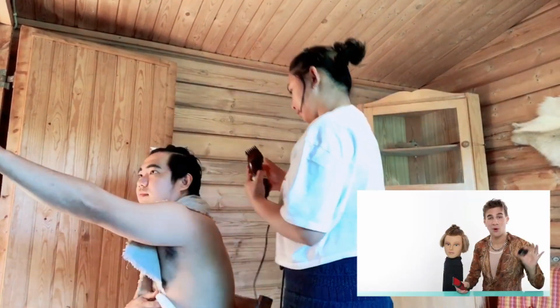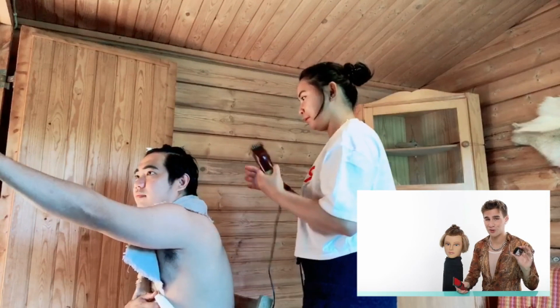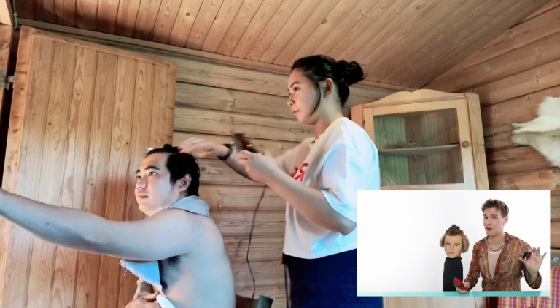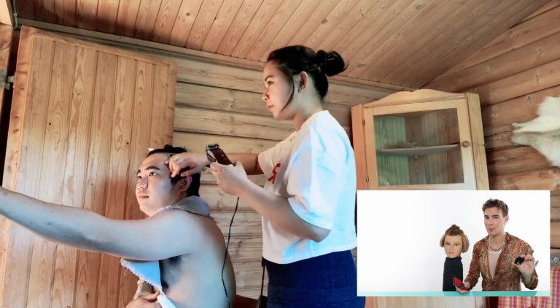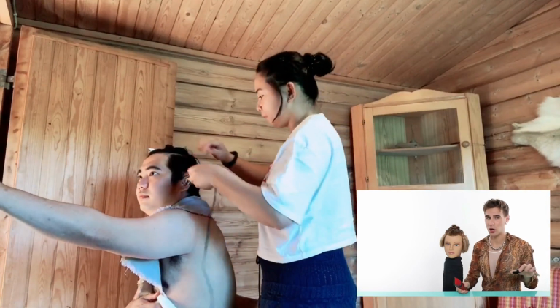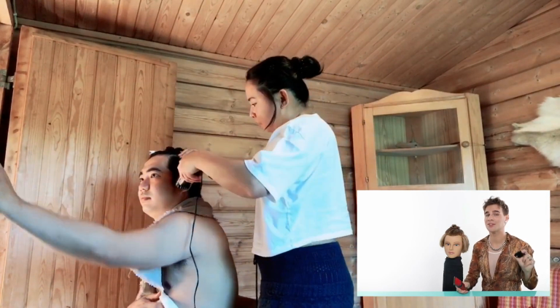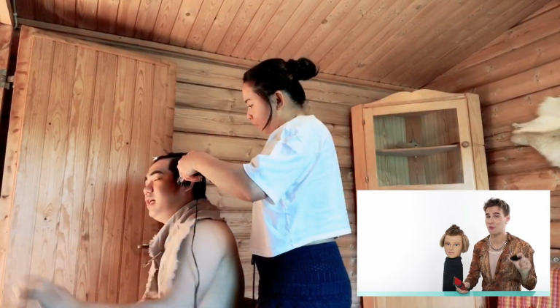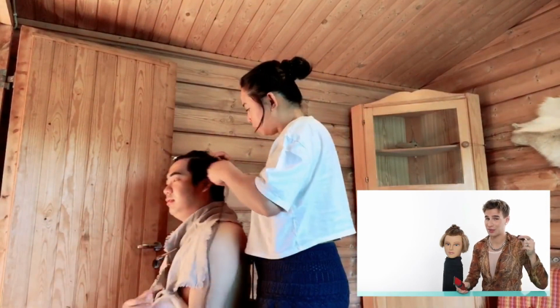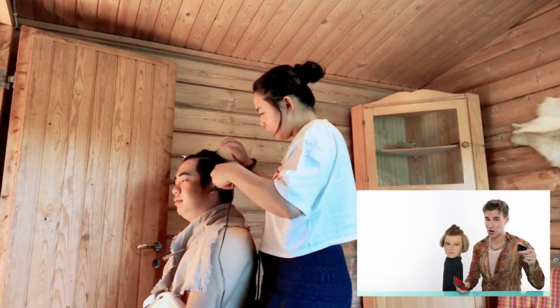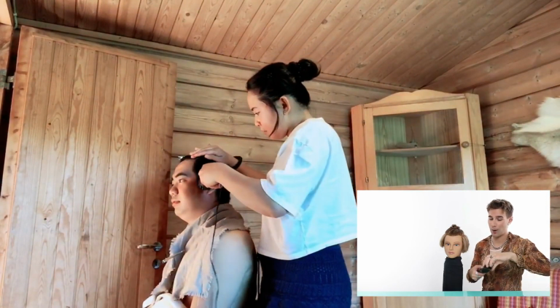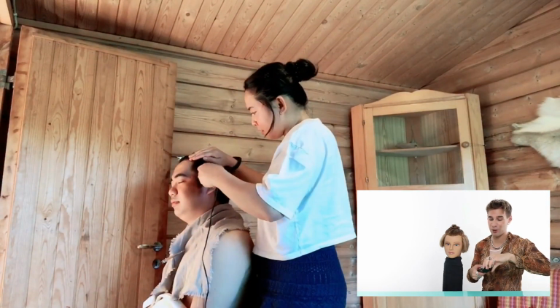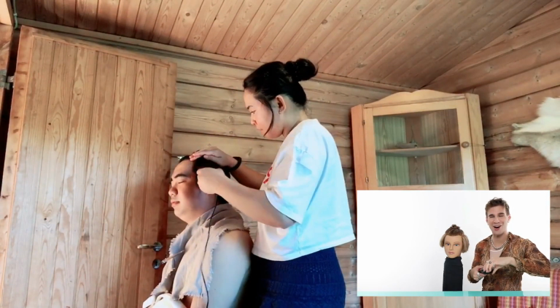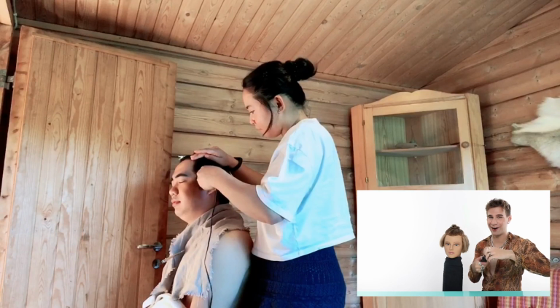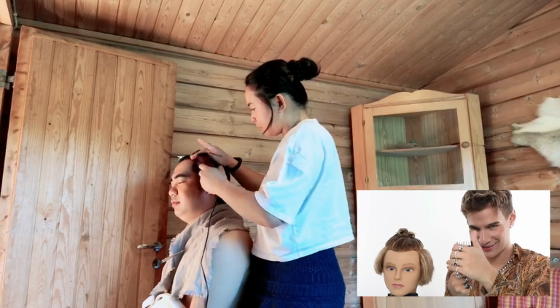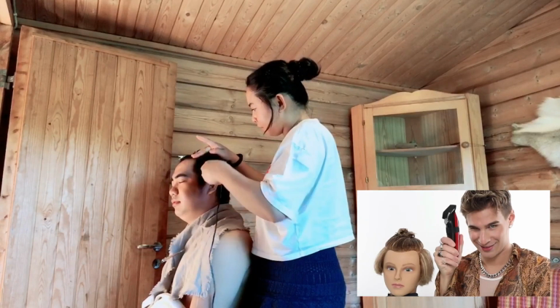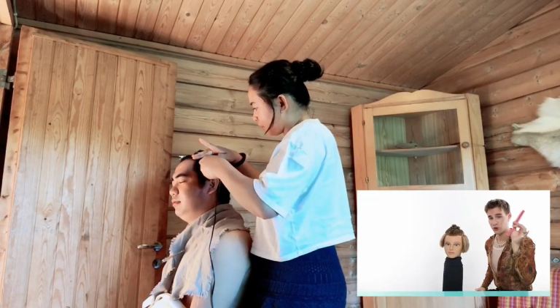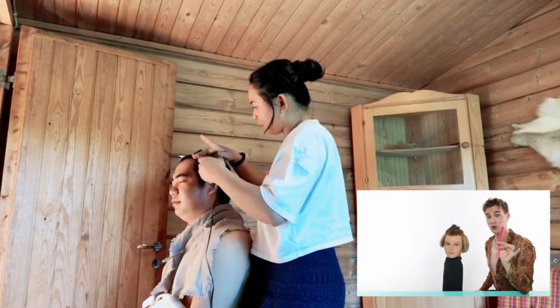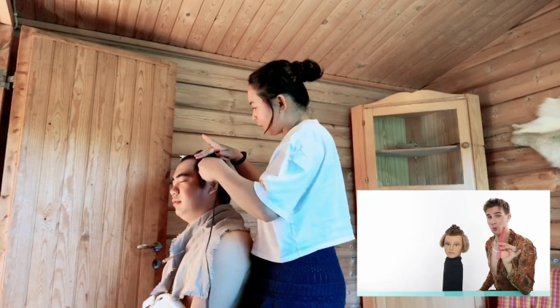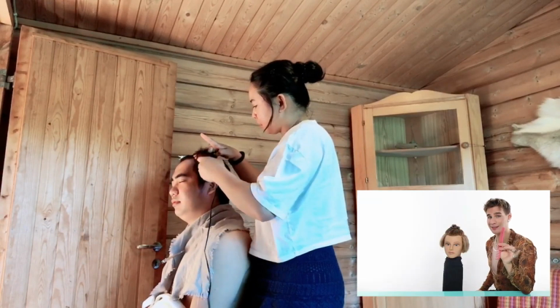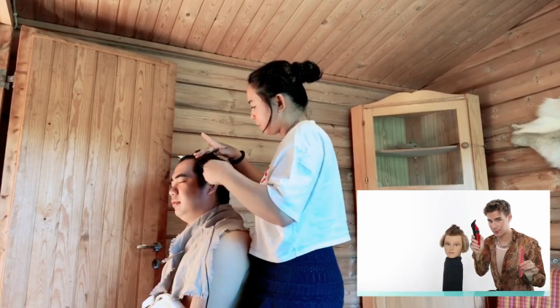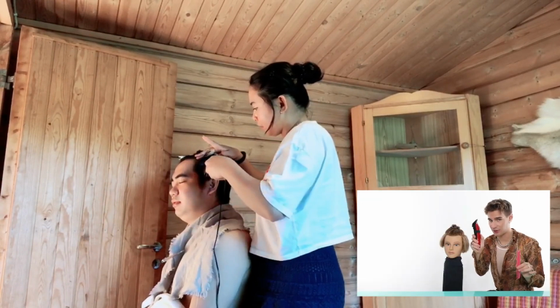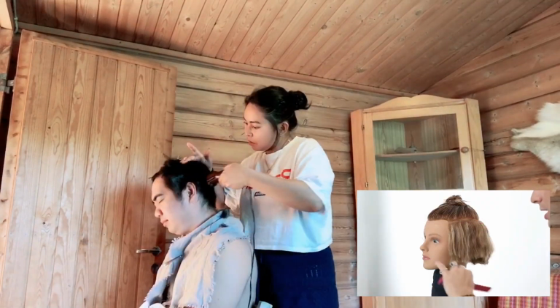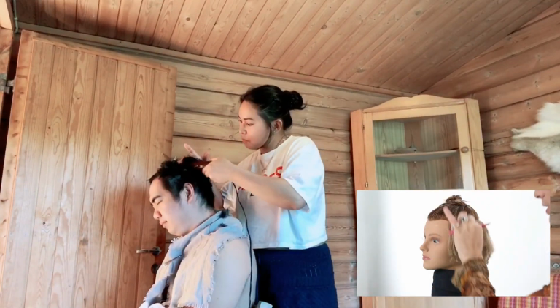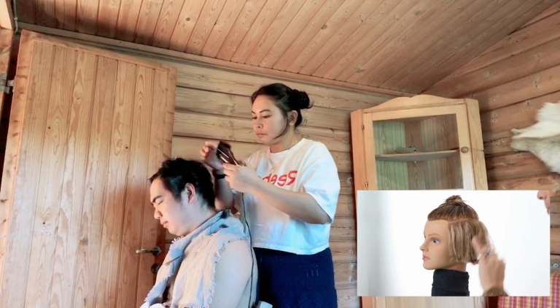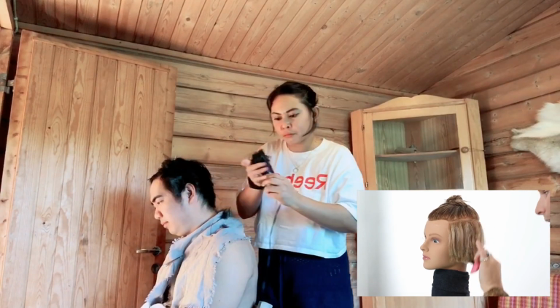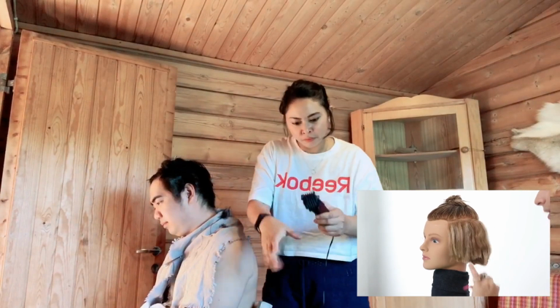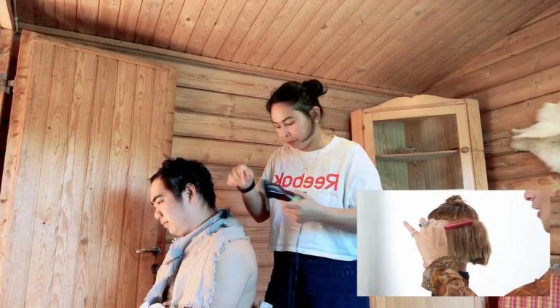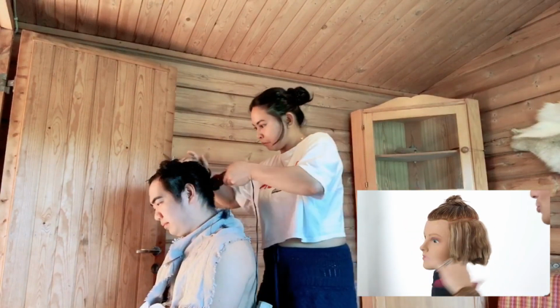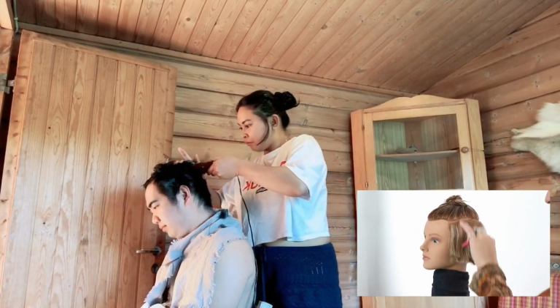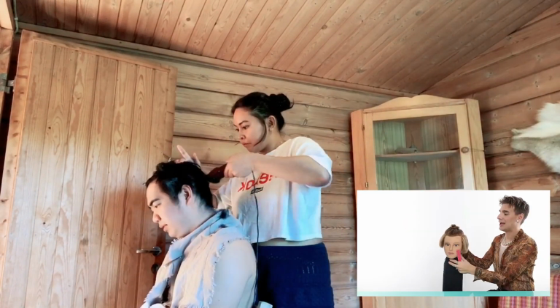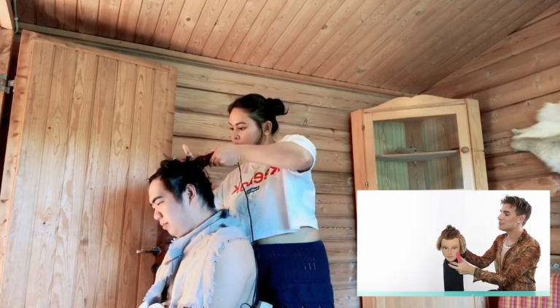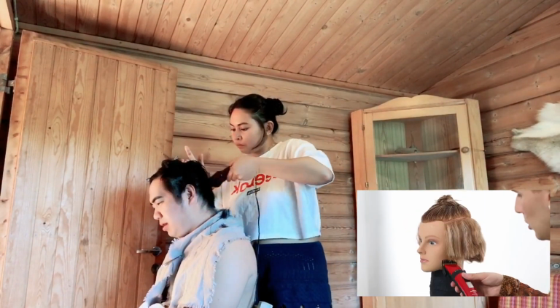We're going to first start off a little bit long. We're going to hold the comb in one hand, the clippers in the other. We're going to nicely comb the hair down and get it all into its place.